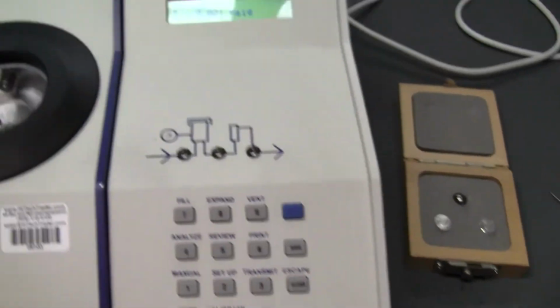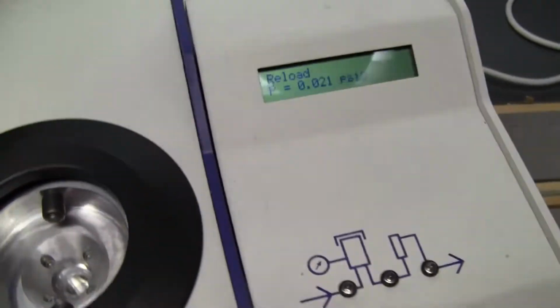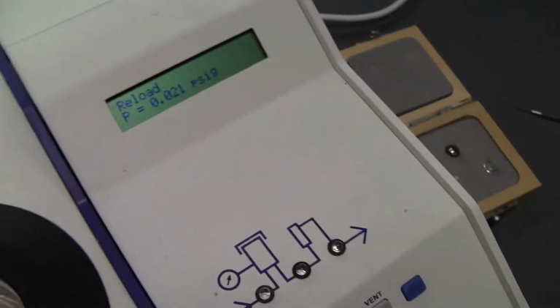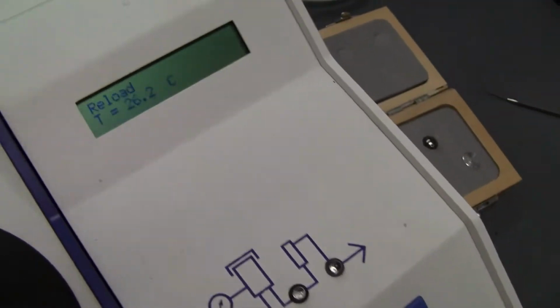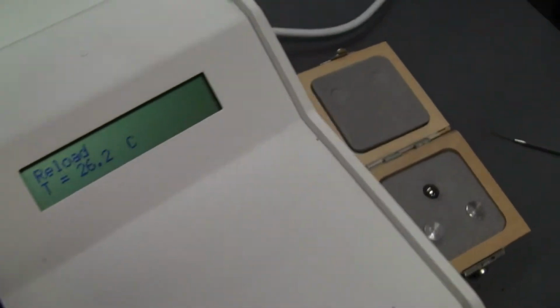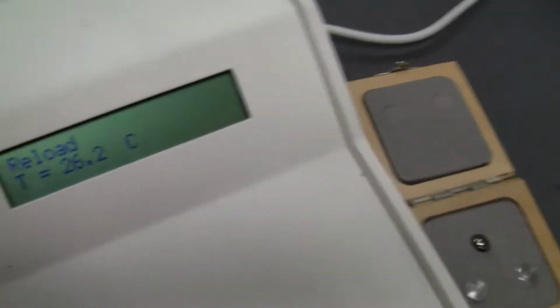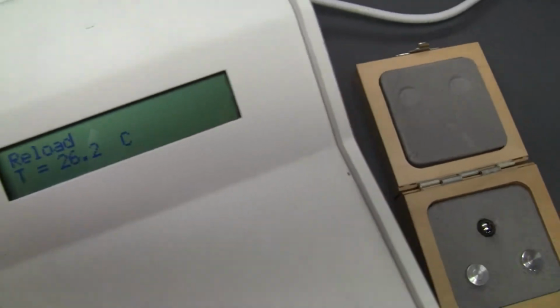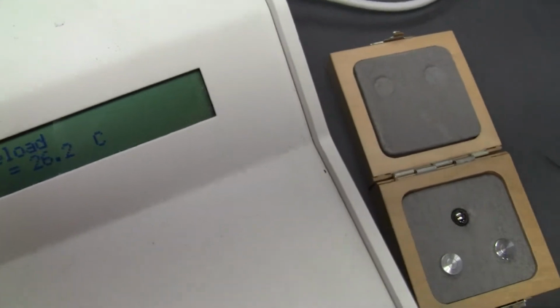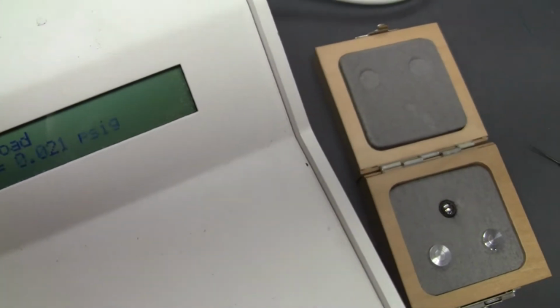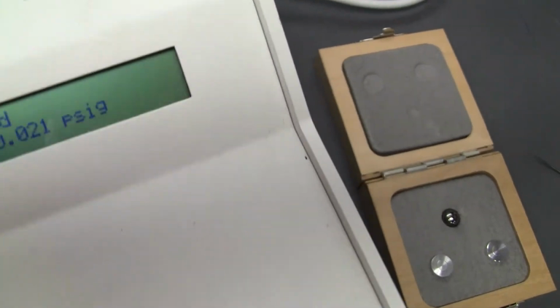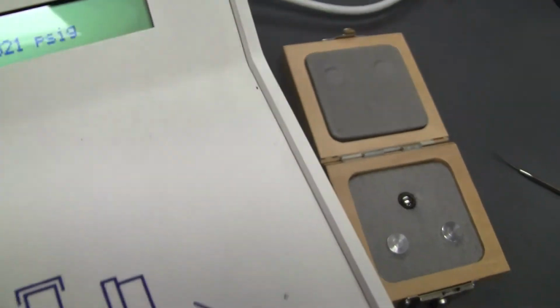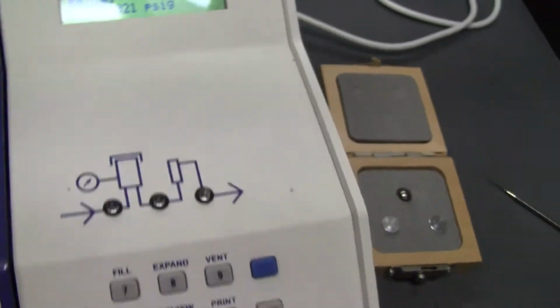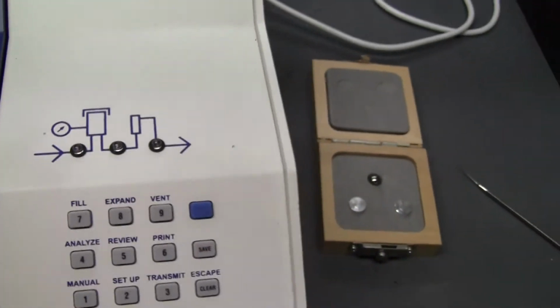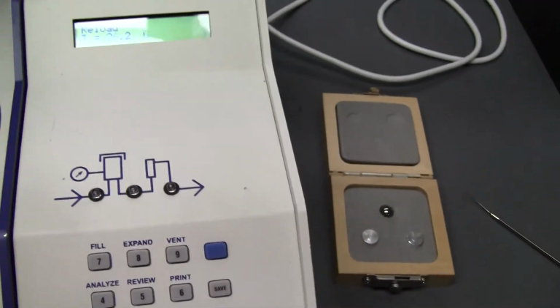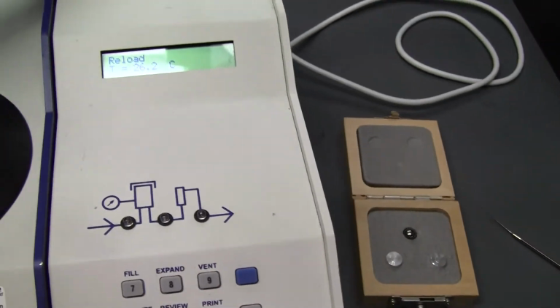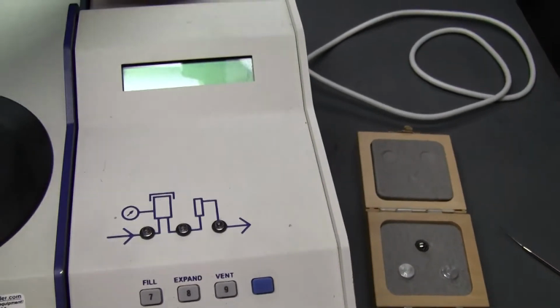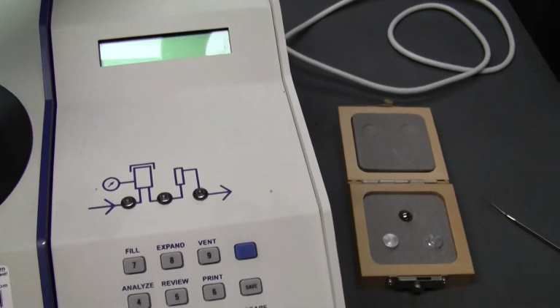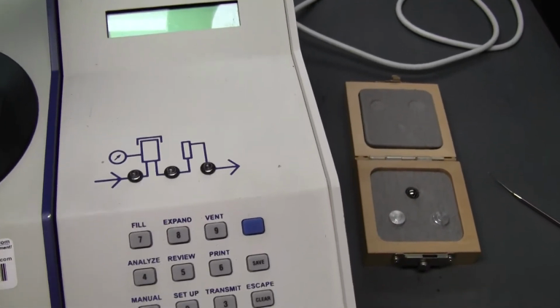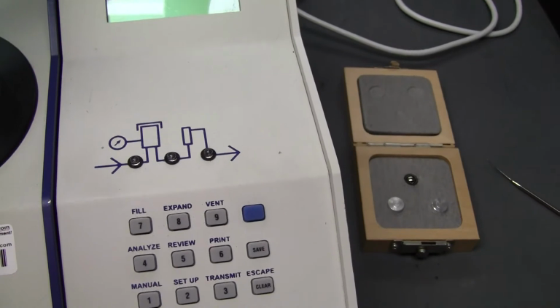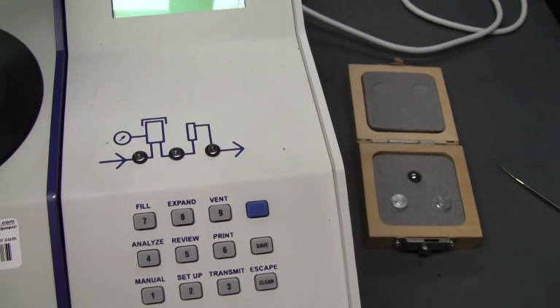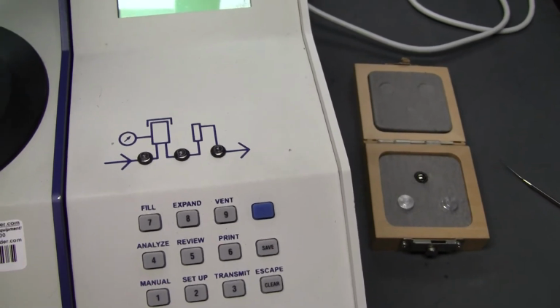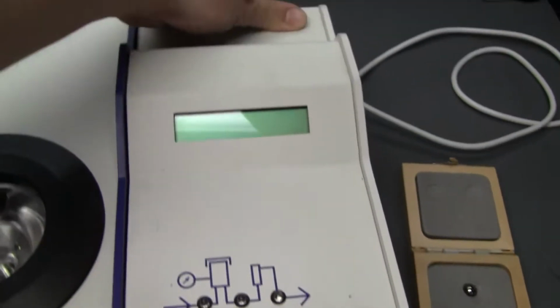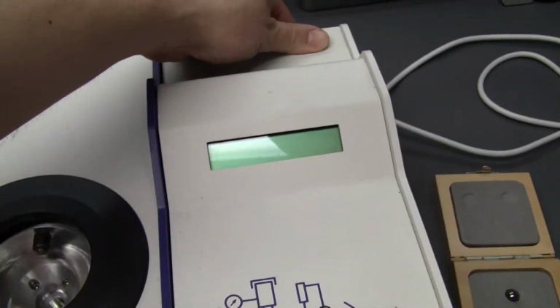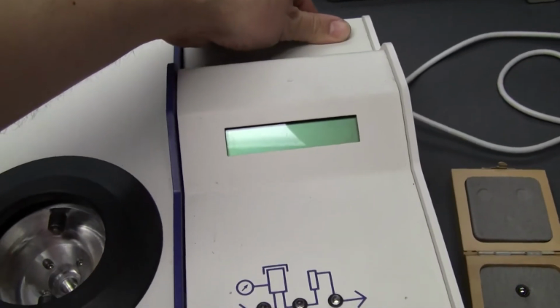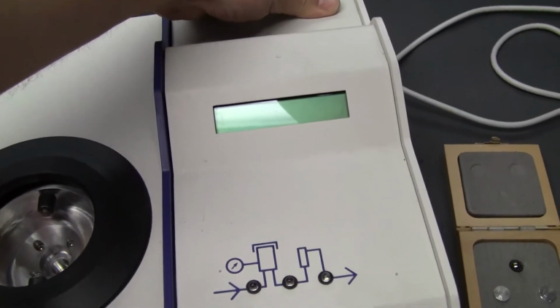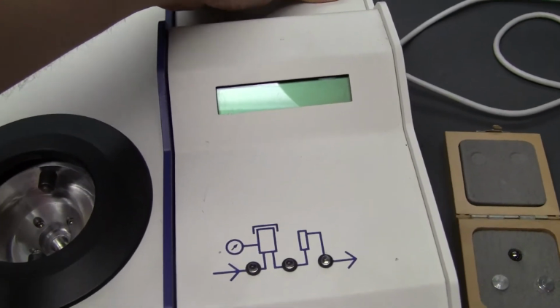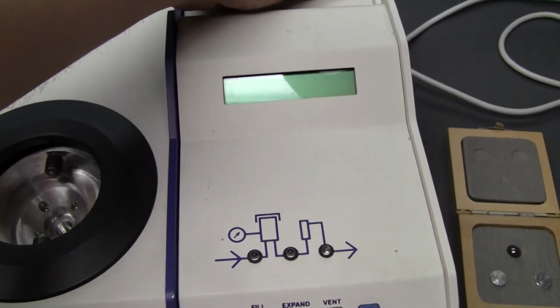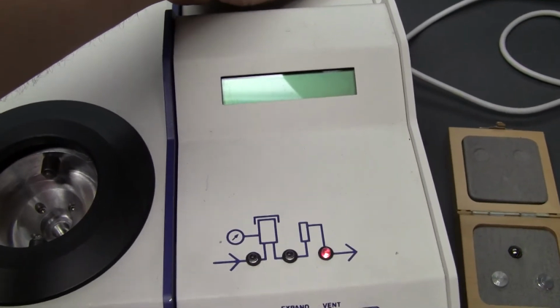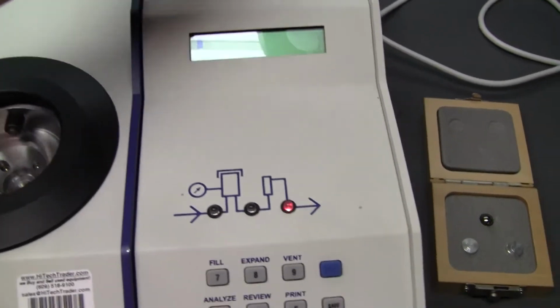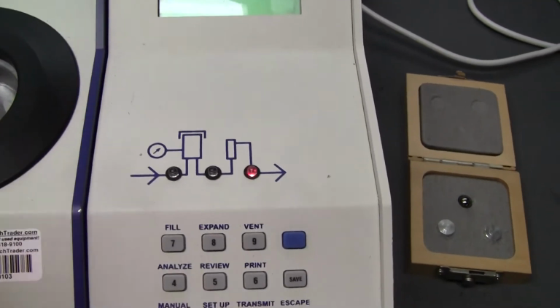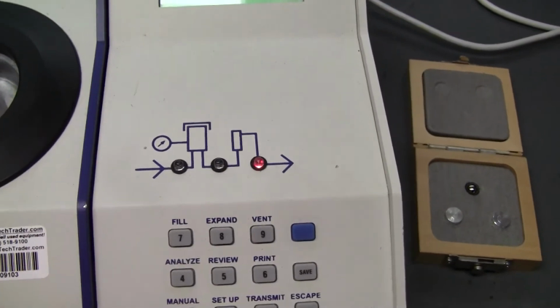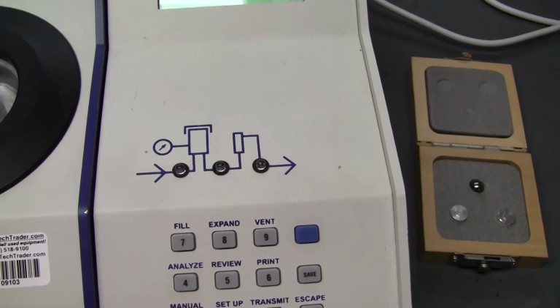In the start-up, I'll just go through the start-up procedure here. You watch the instrument initialize. Some lights.